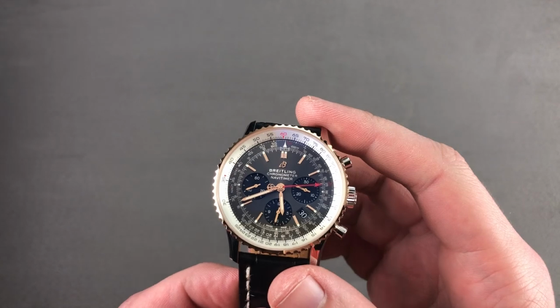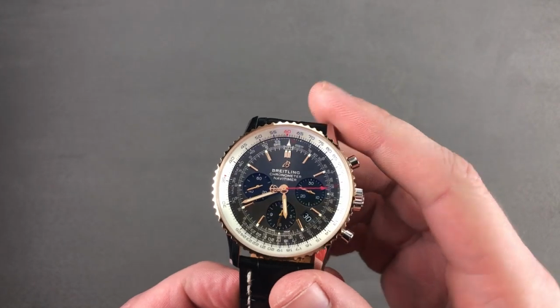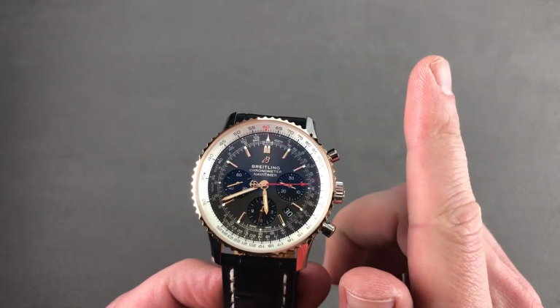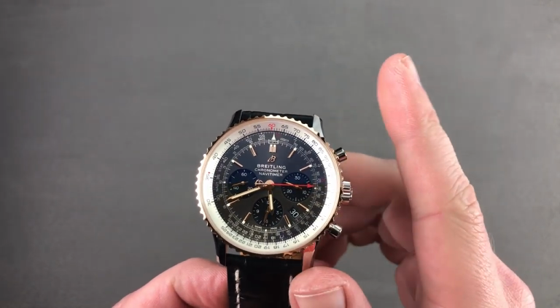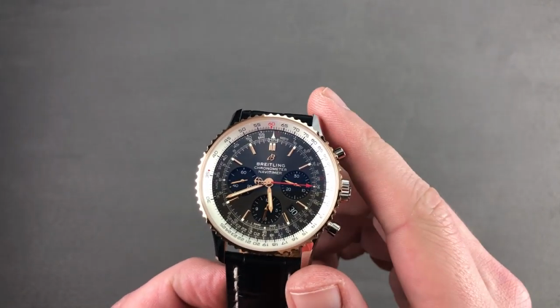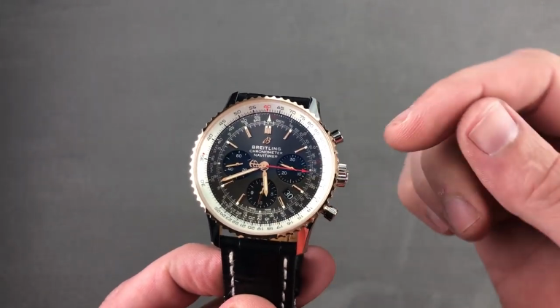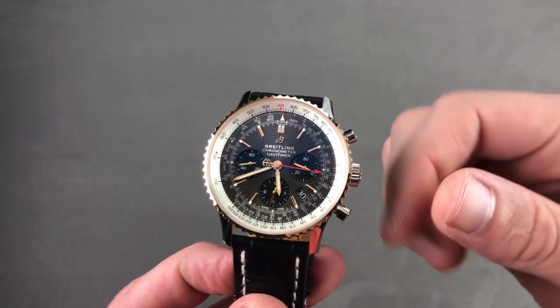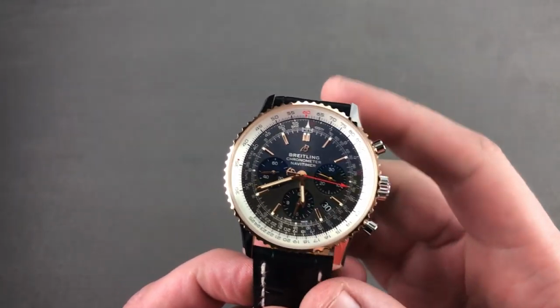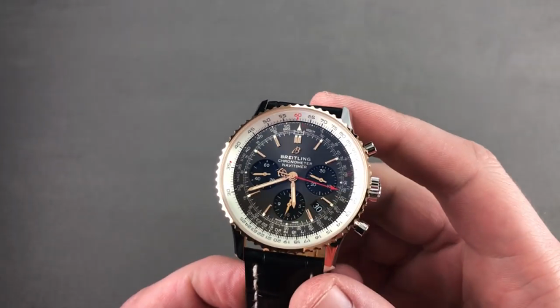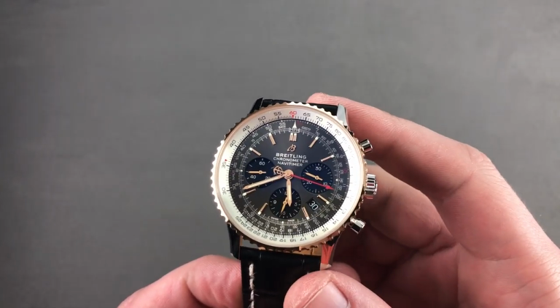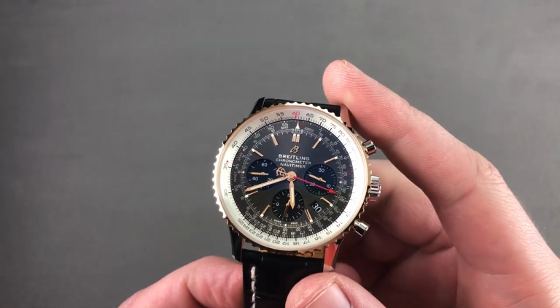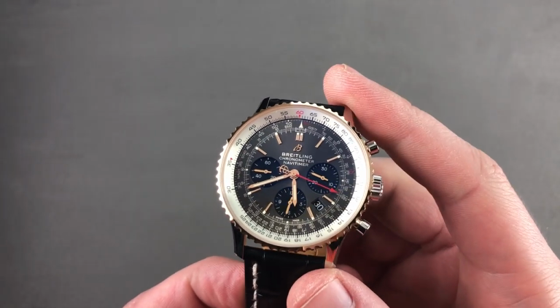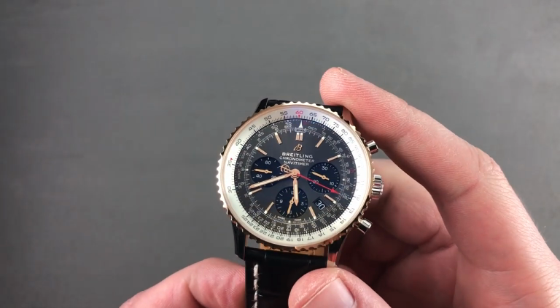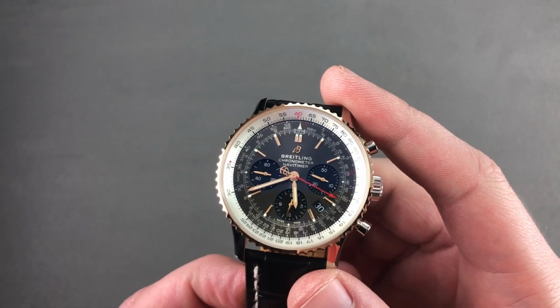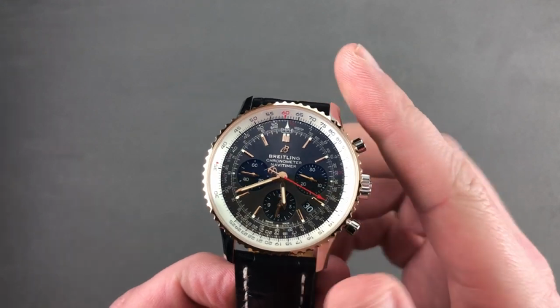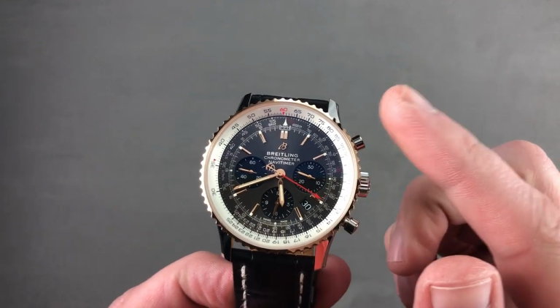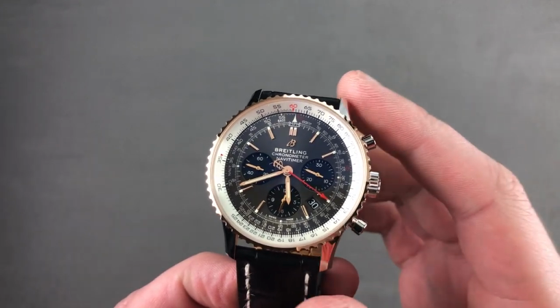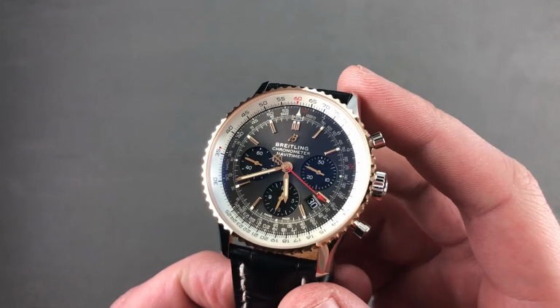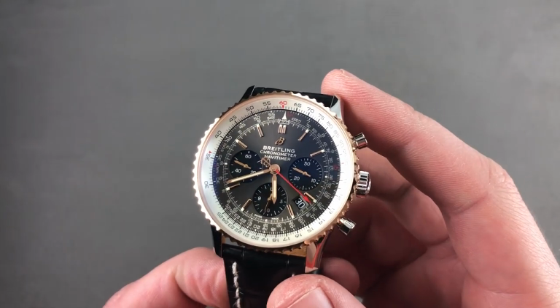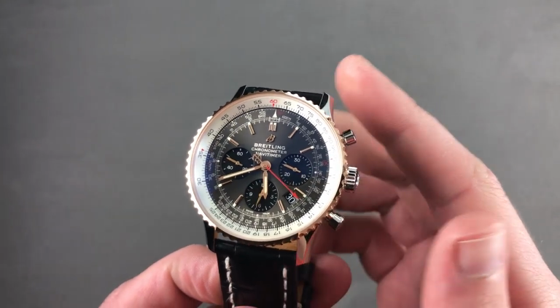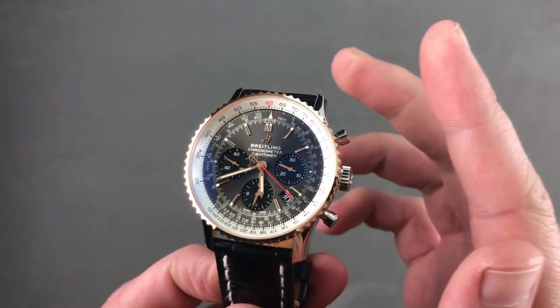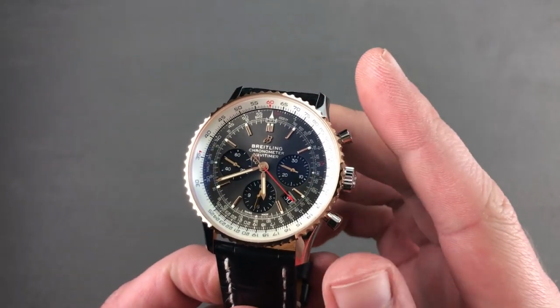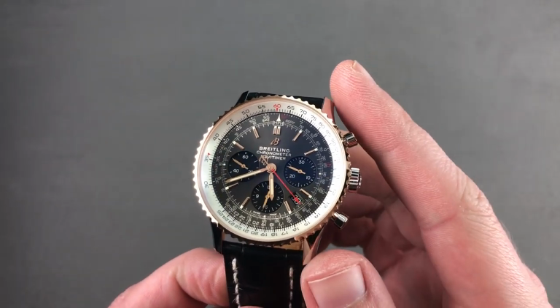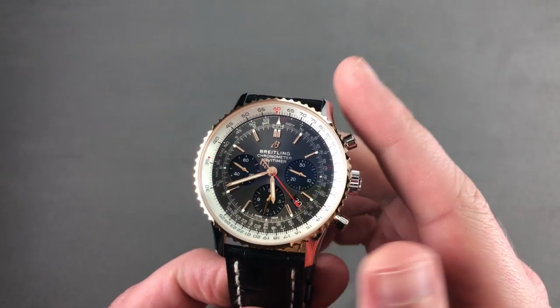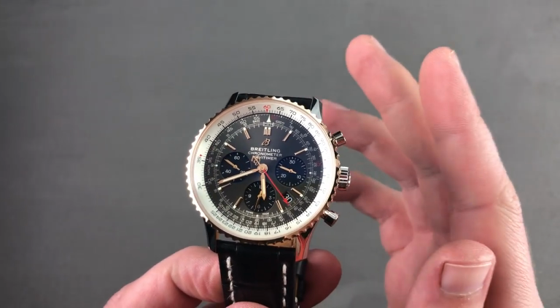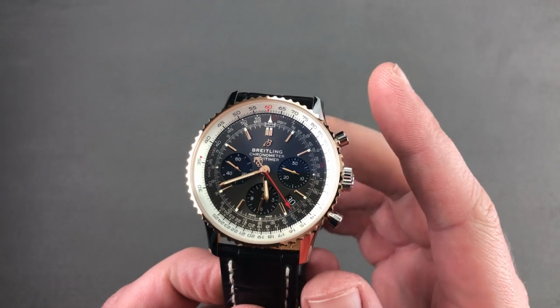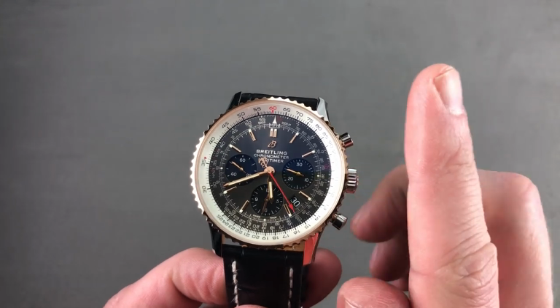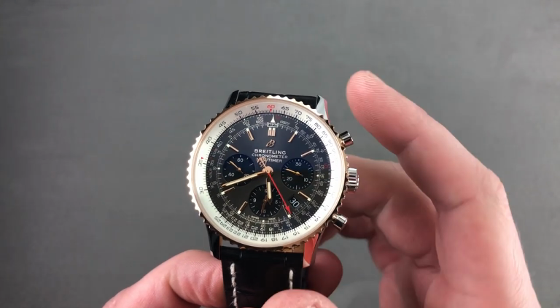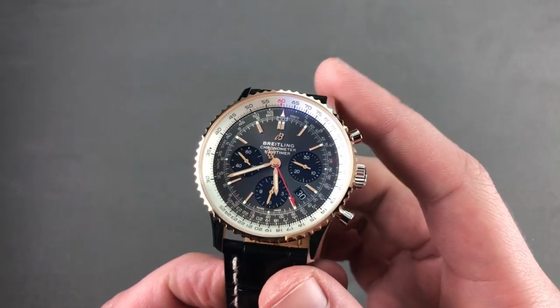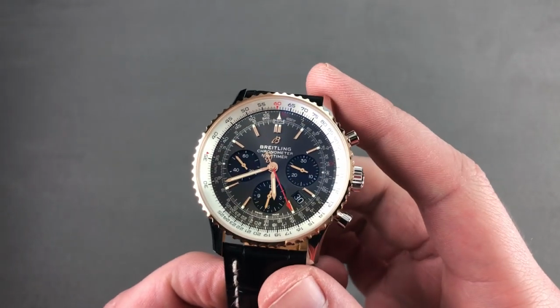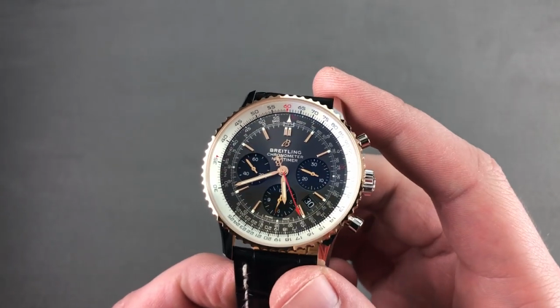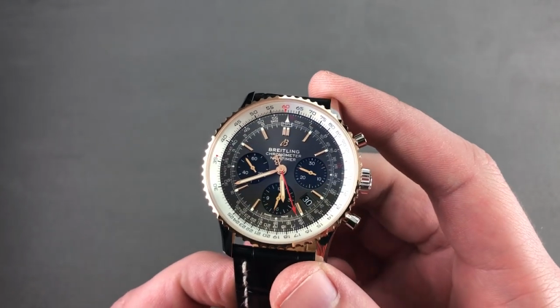Email me, tmasso at thewatchbox.com. It's in the description below — your purchase and pricing email question line for buying this or any watch you see here on our channel, my Instagram, or our website. Reach out to me directly: tmasso at thewatchbox.com.